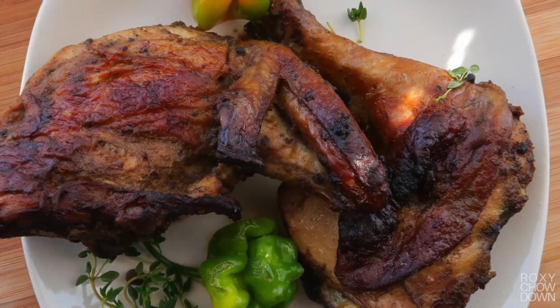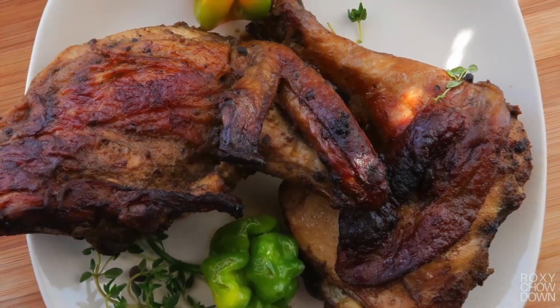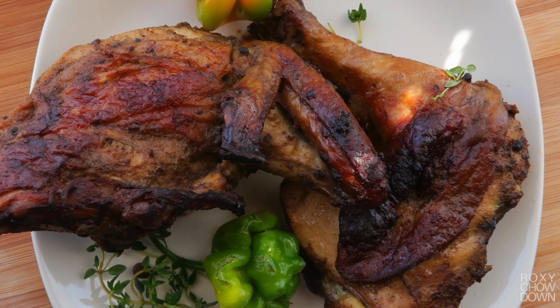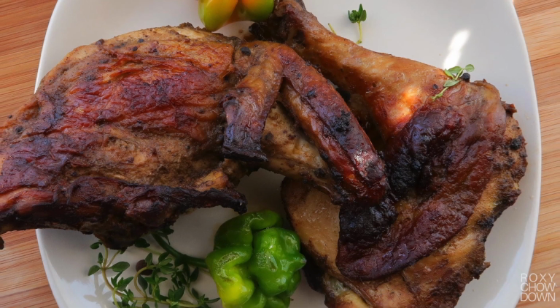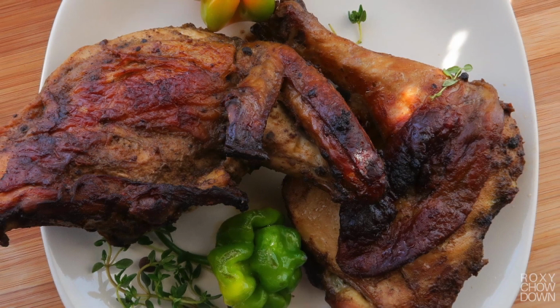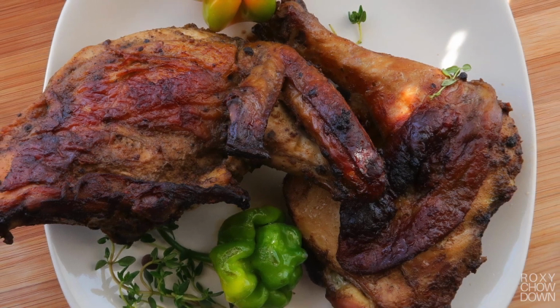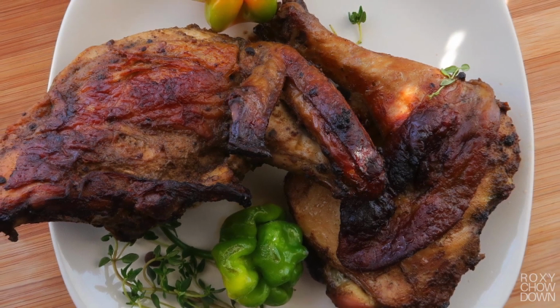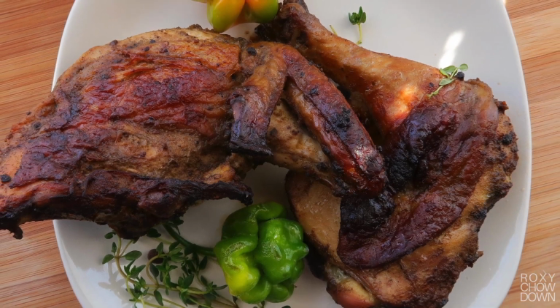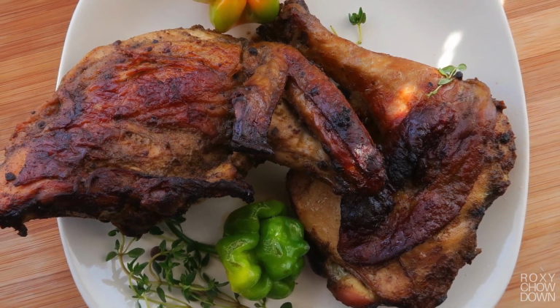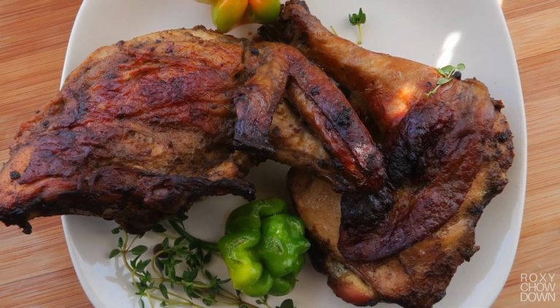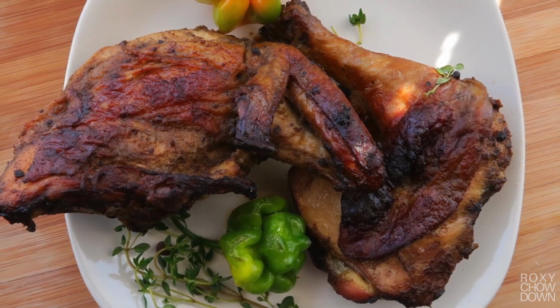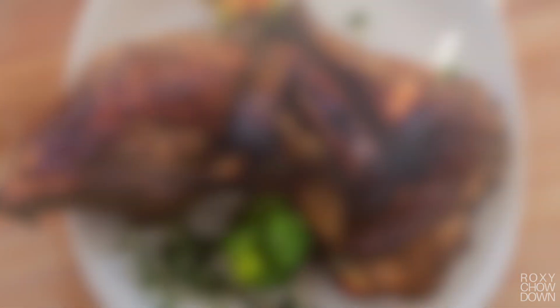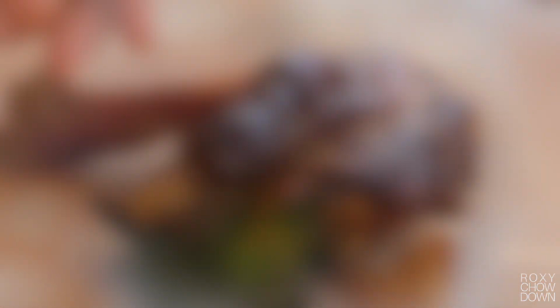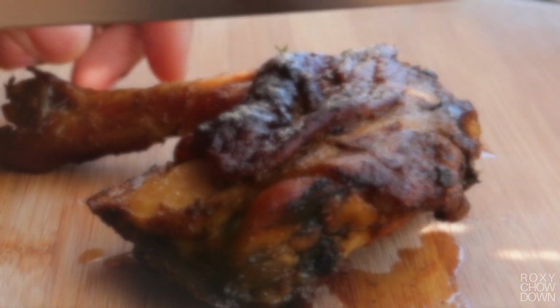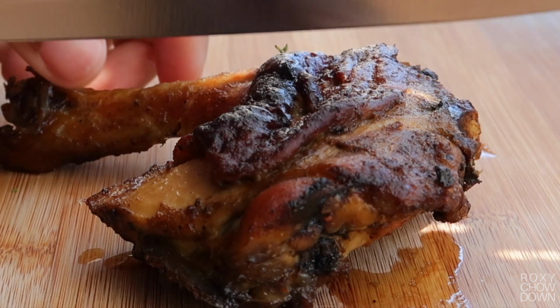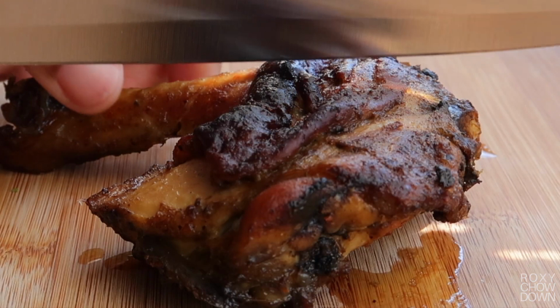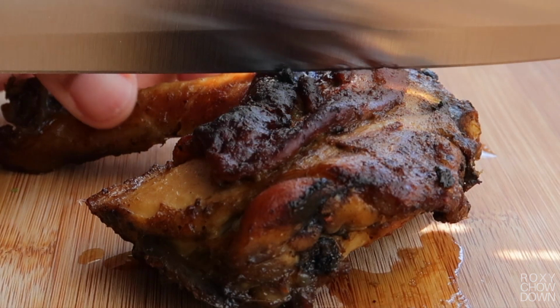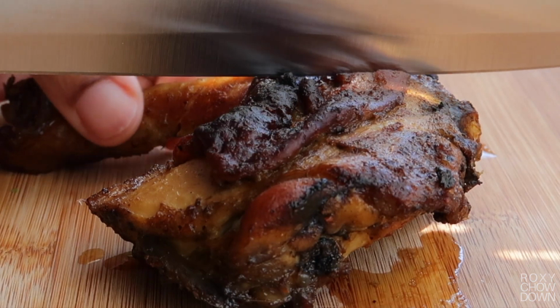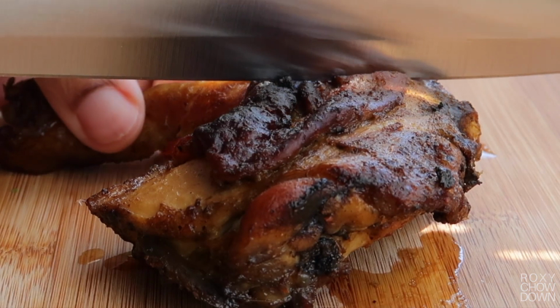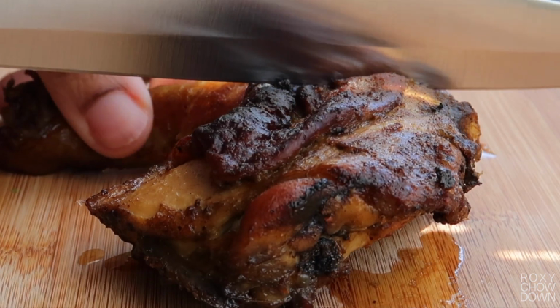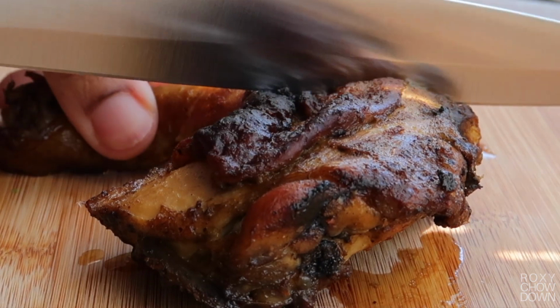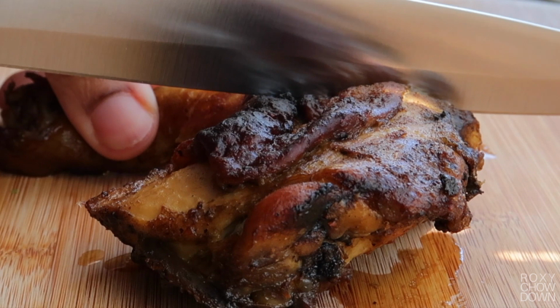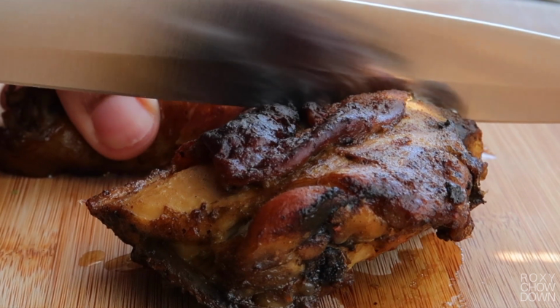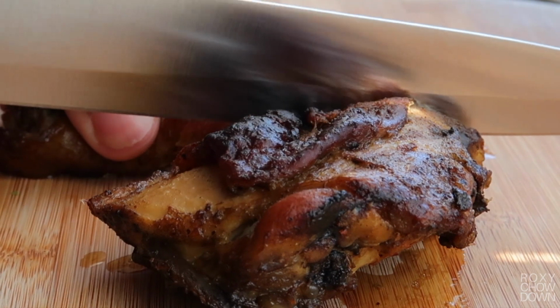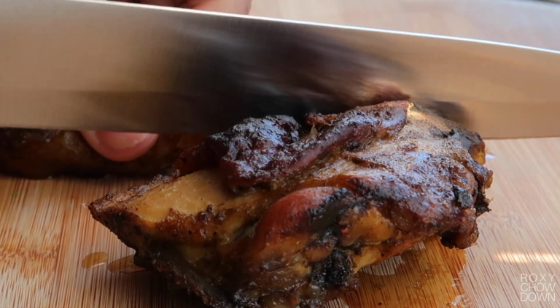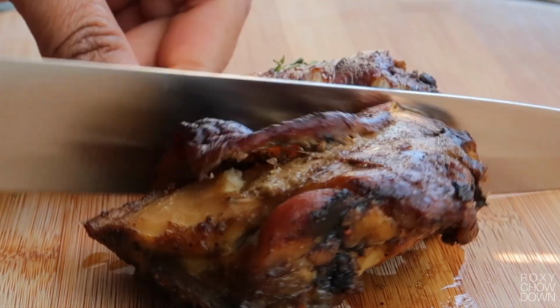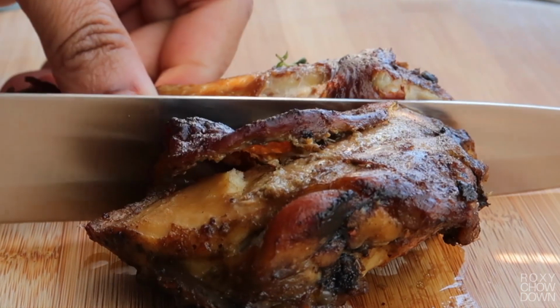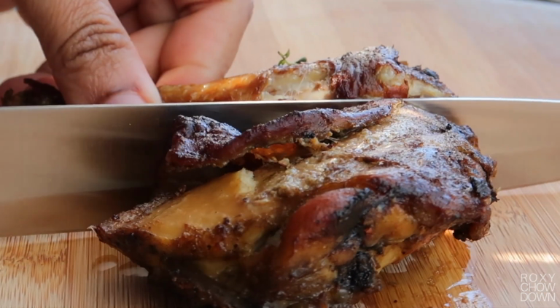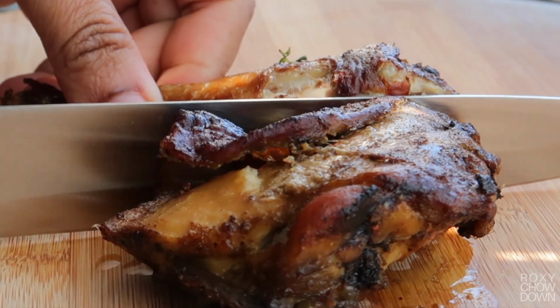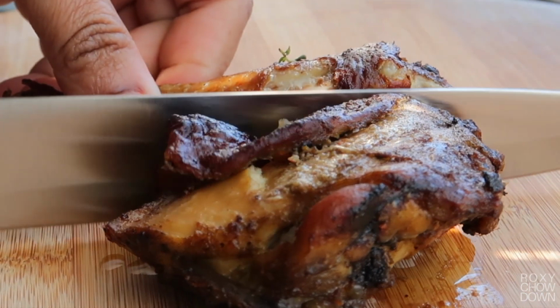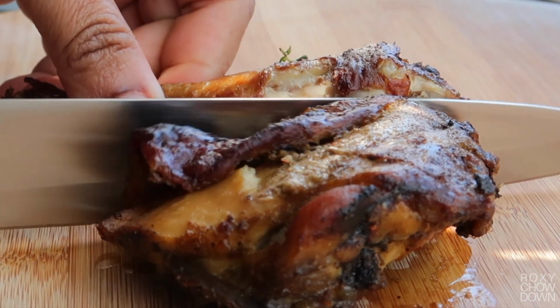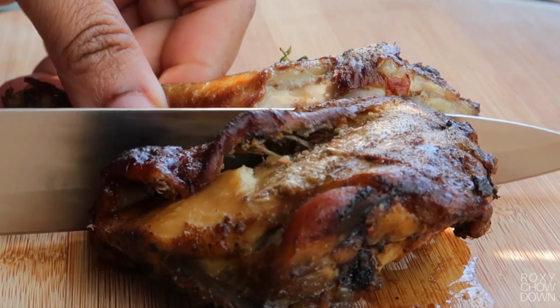And there you have it guys — juicy, flavorful and spicy oven jerk chicken, Roxy Chowdown style.